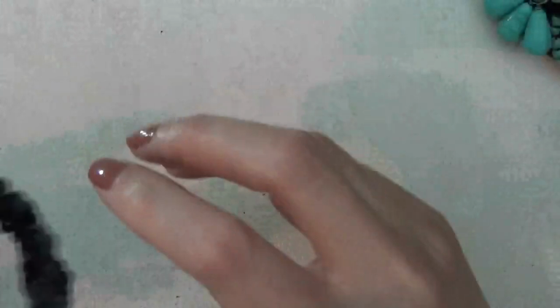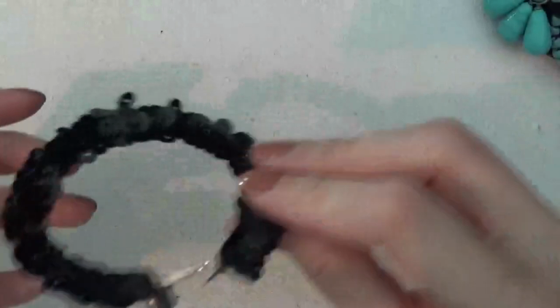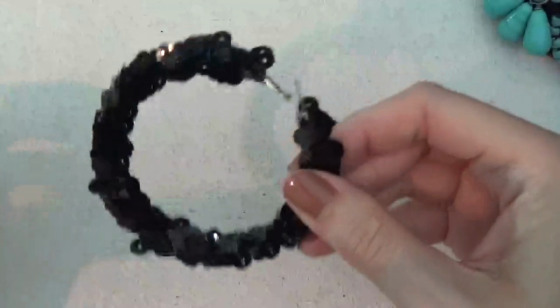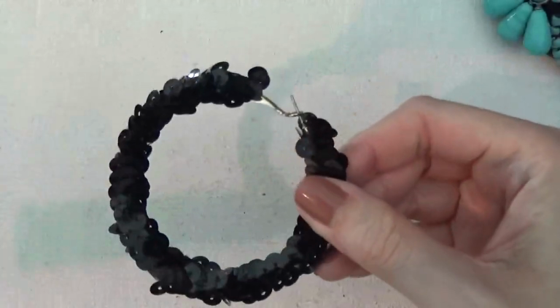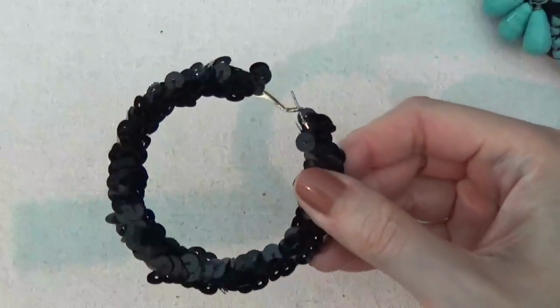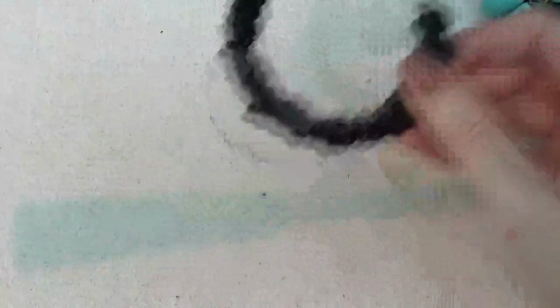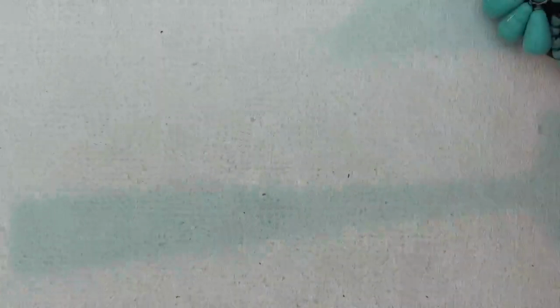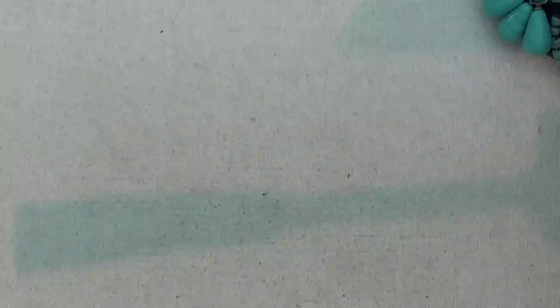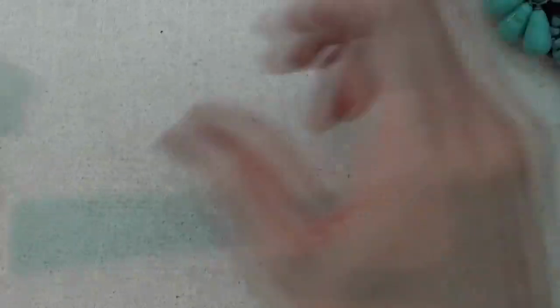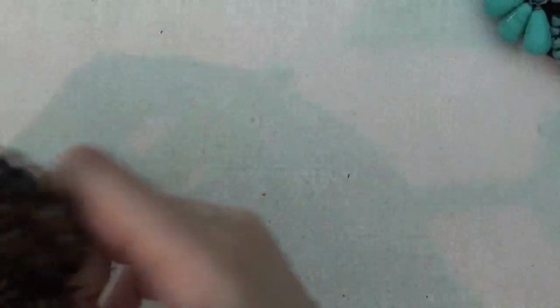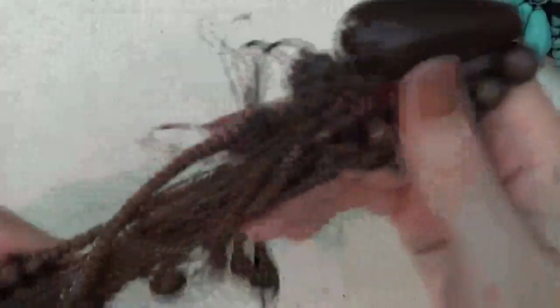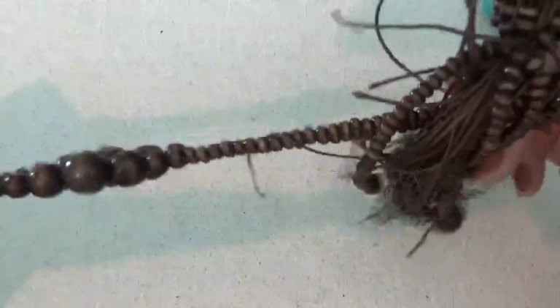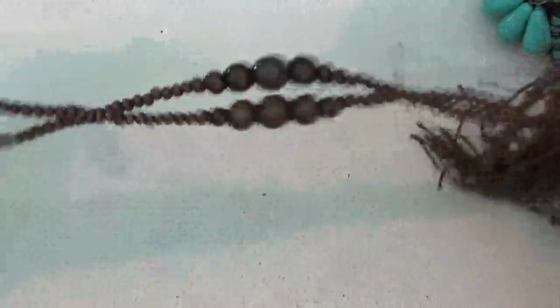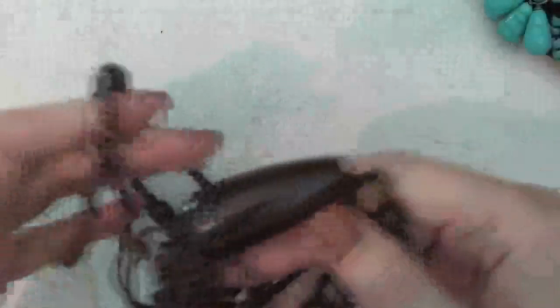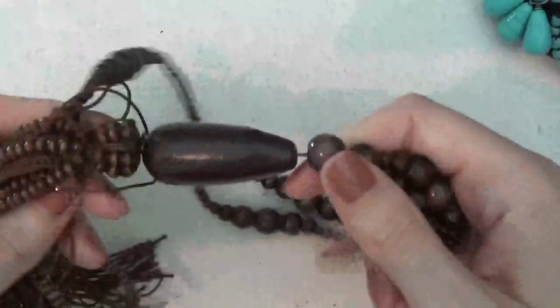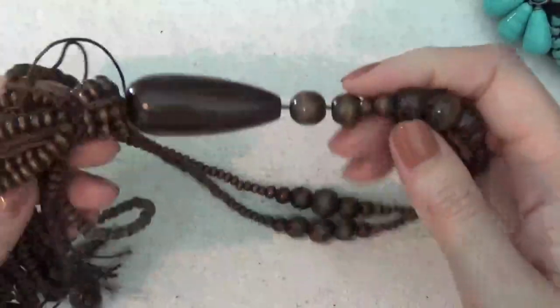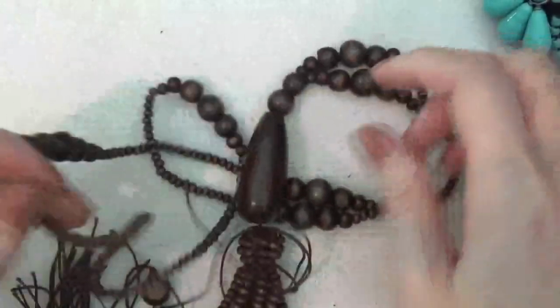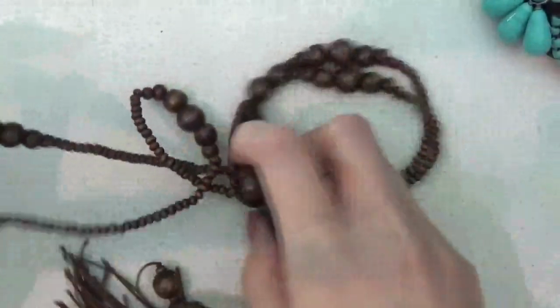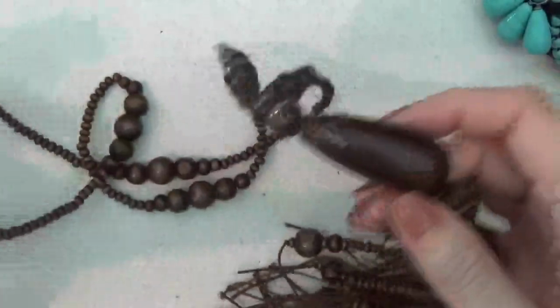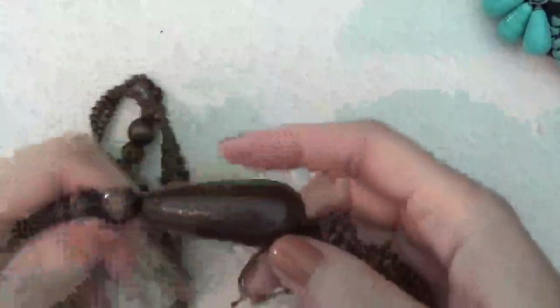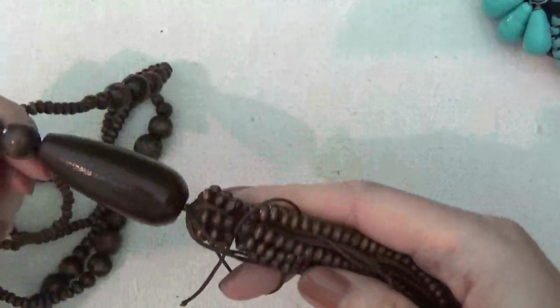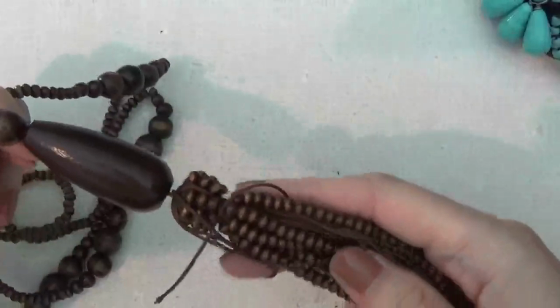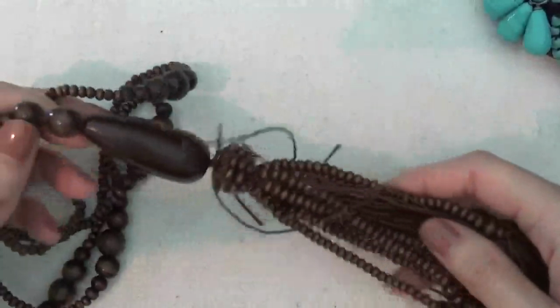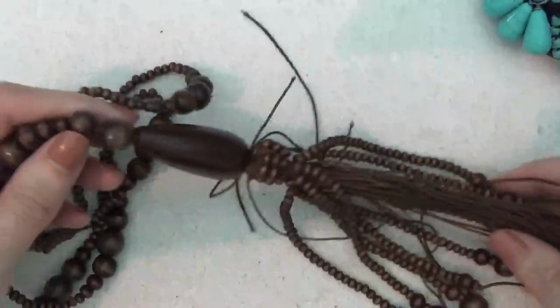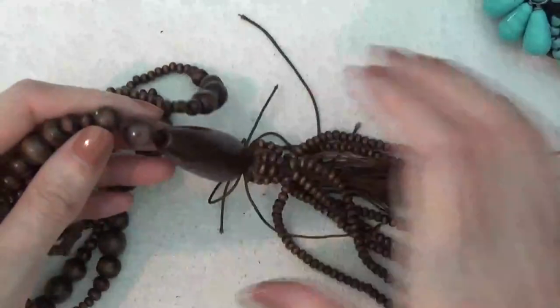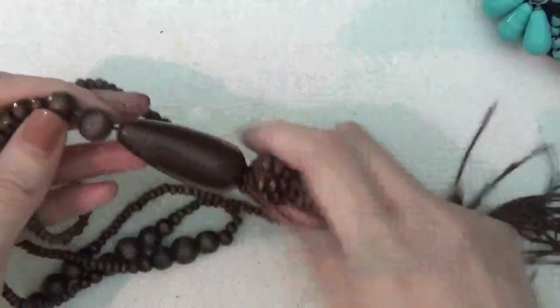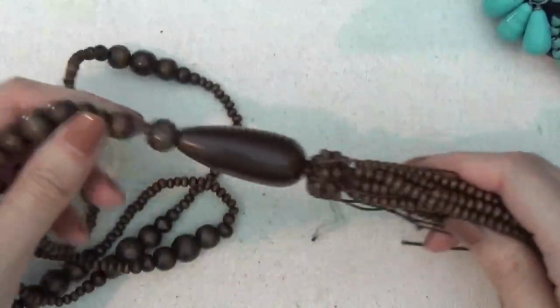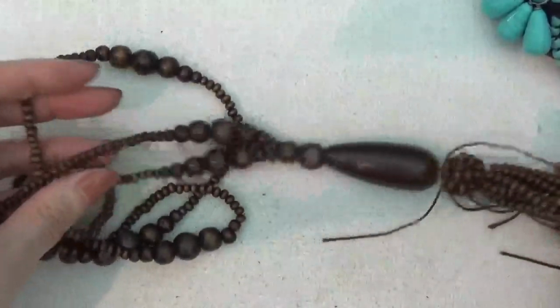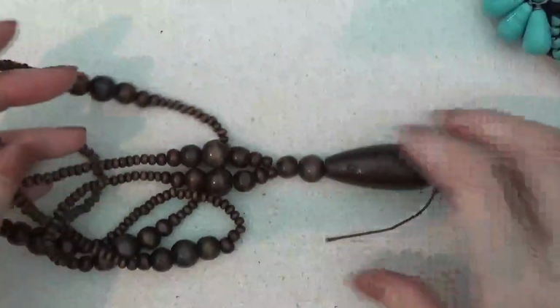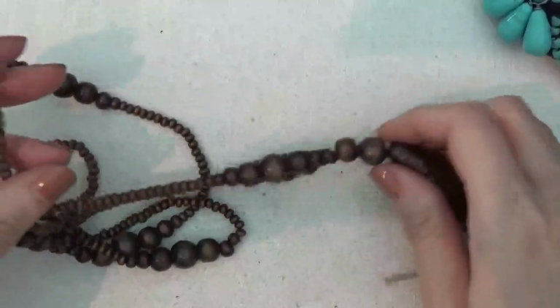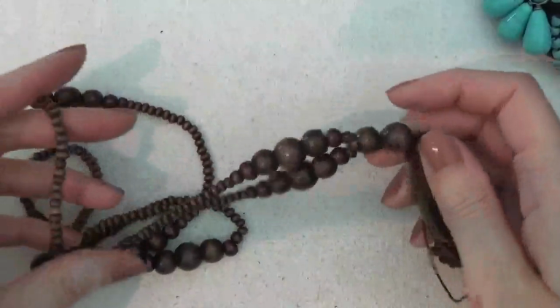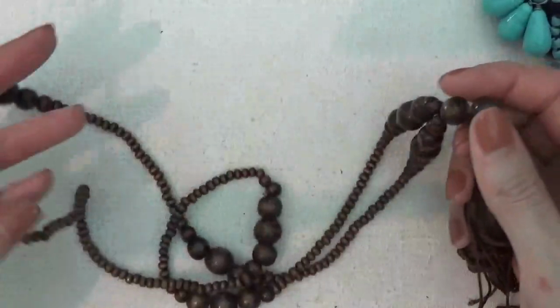Another earring and a wooden necklace with a long castle clasp and some beads.